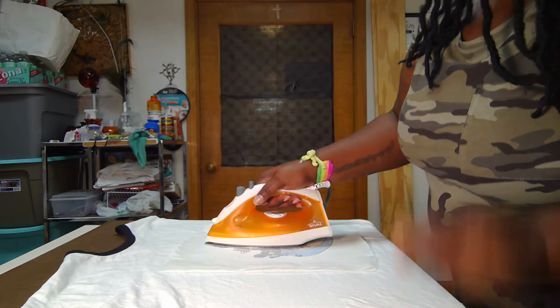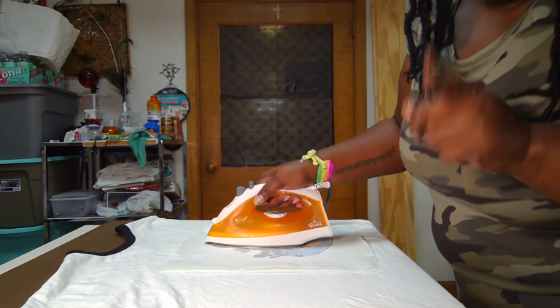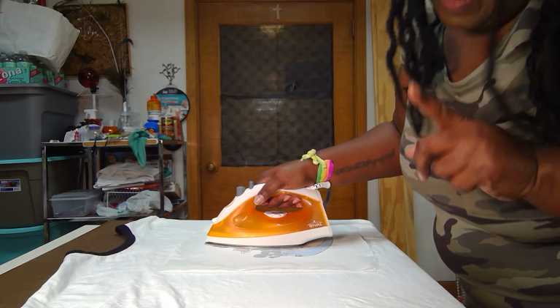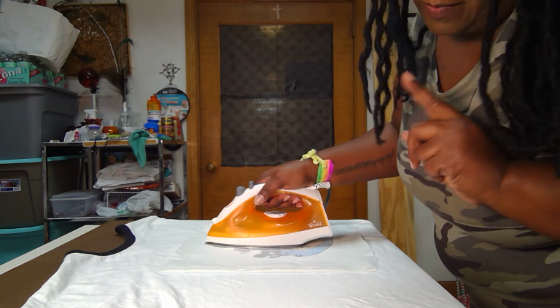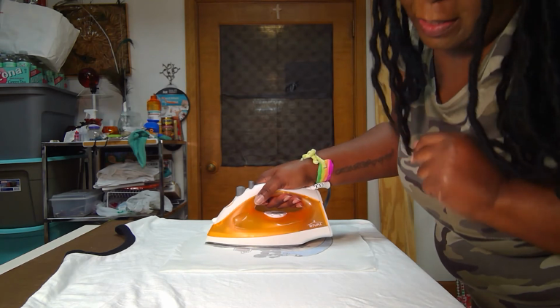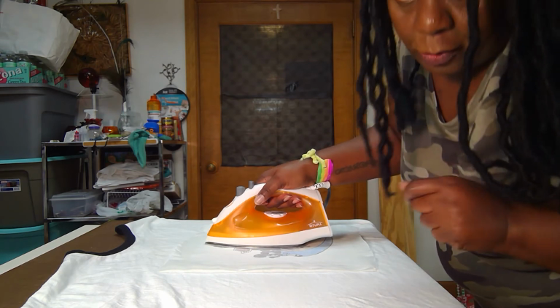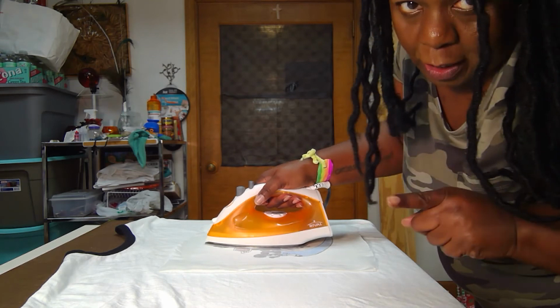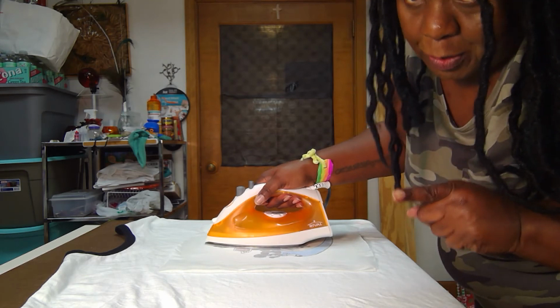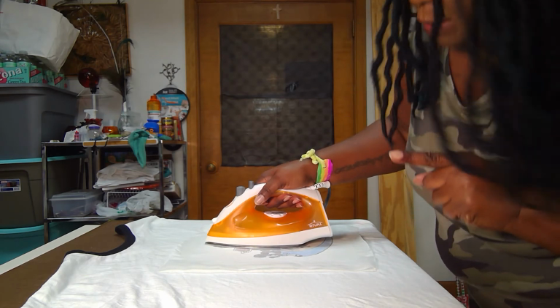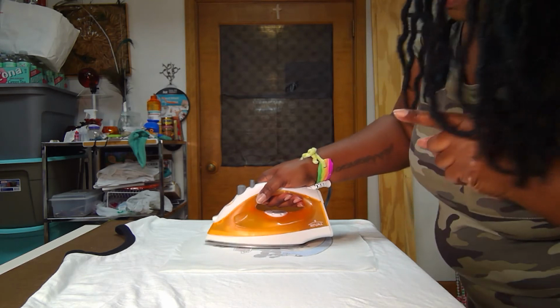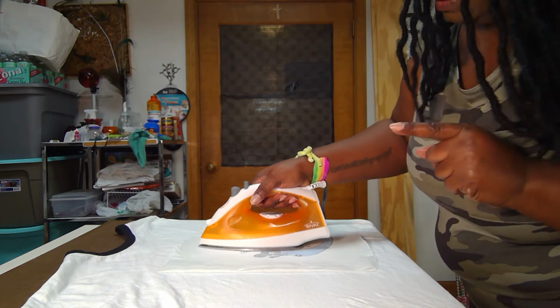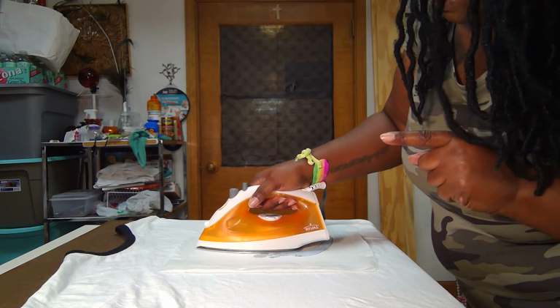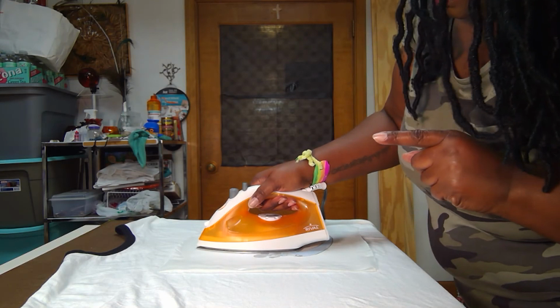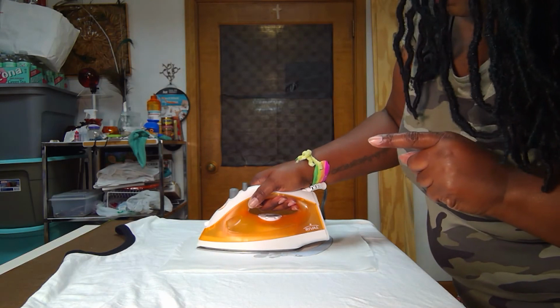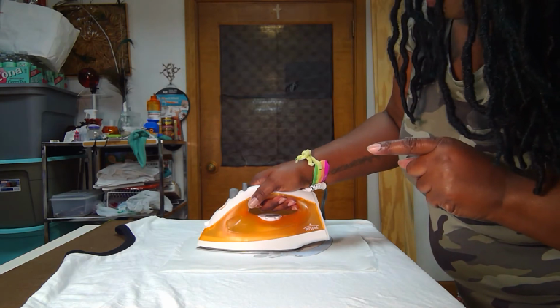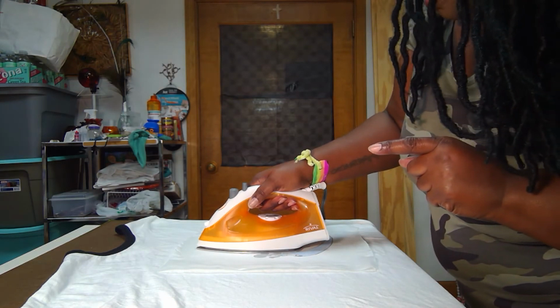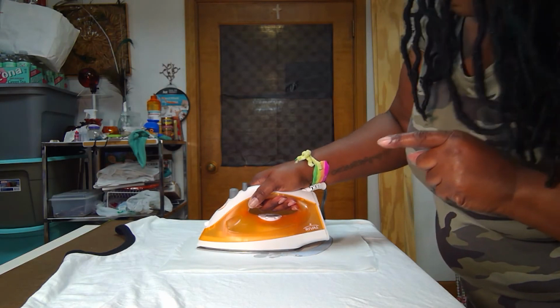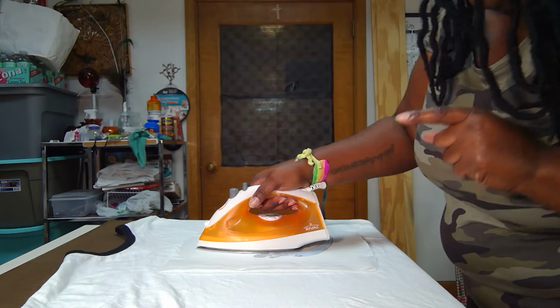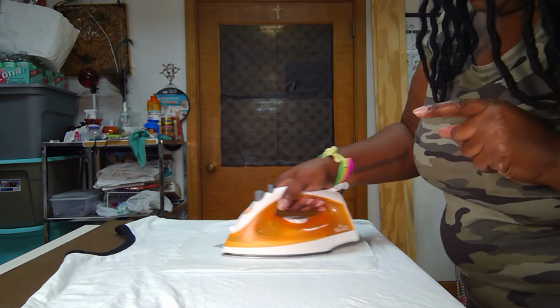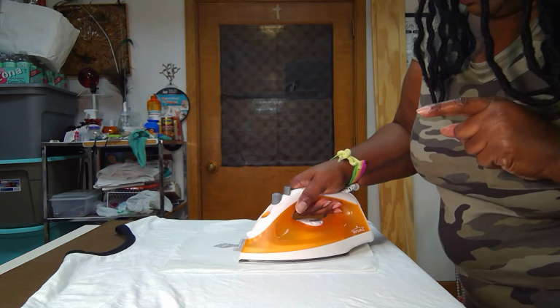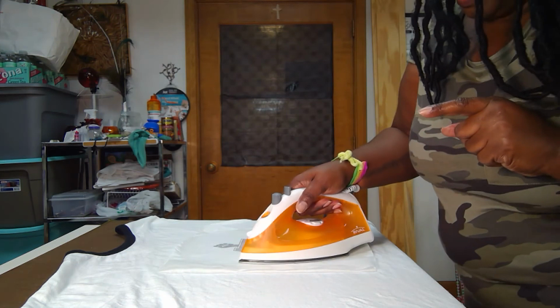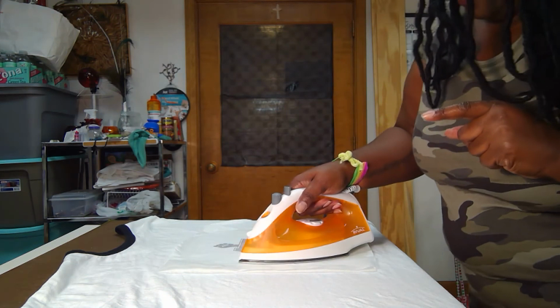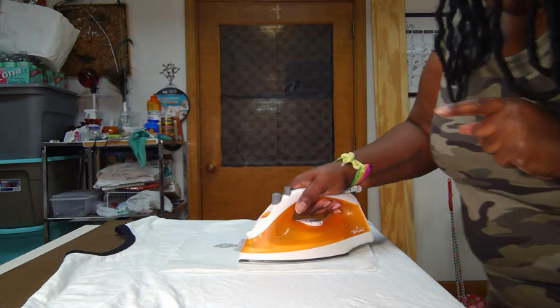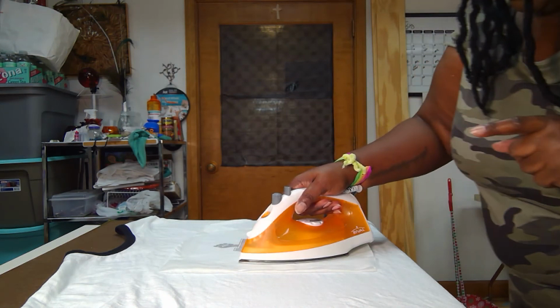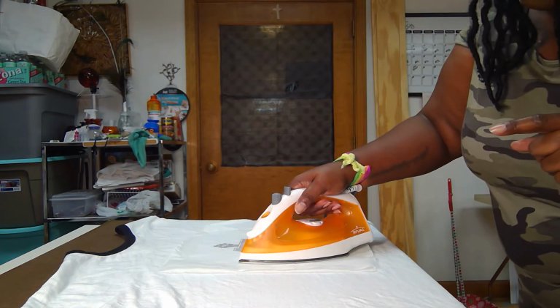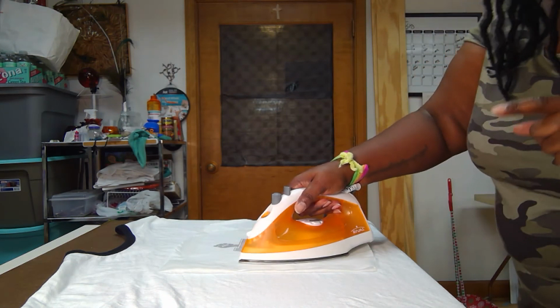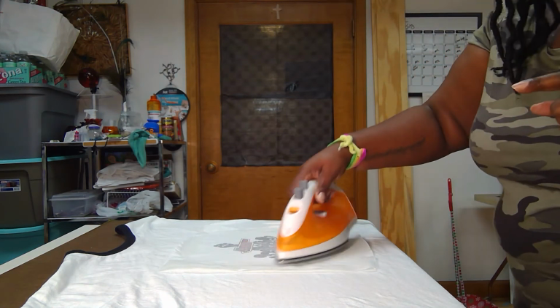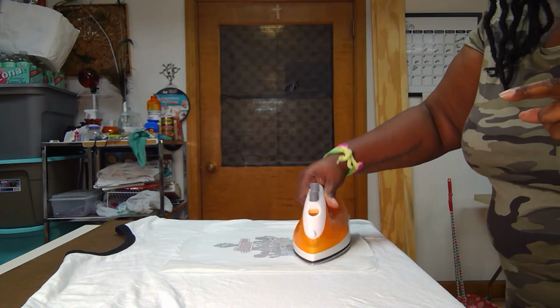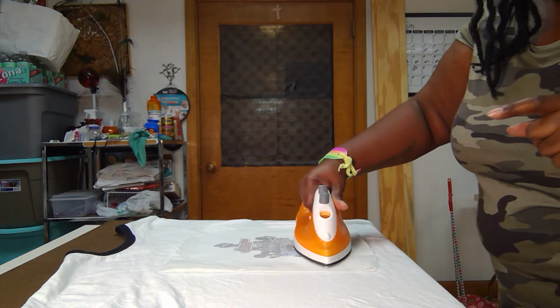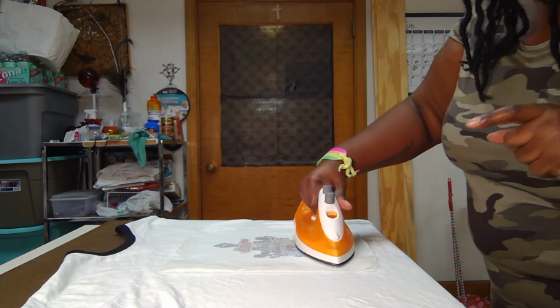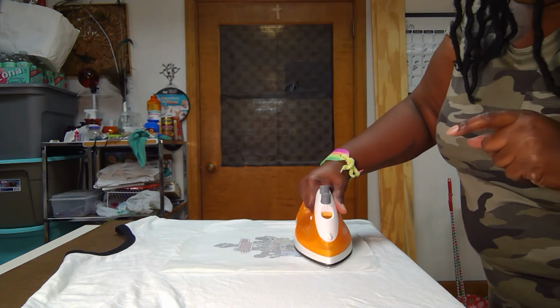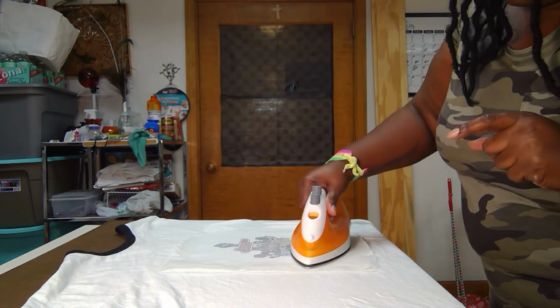This is why you want an adult to help you, kids, because you really shouldn't be dealing with a hot iron by yourself. Just going to press.